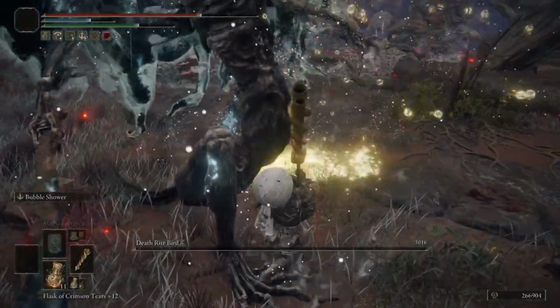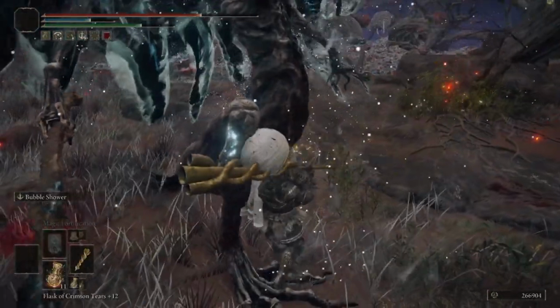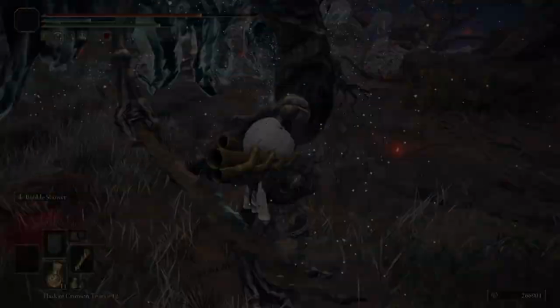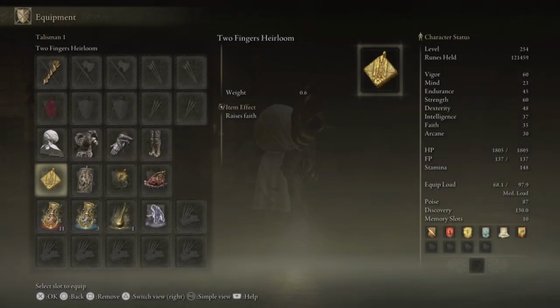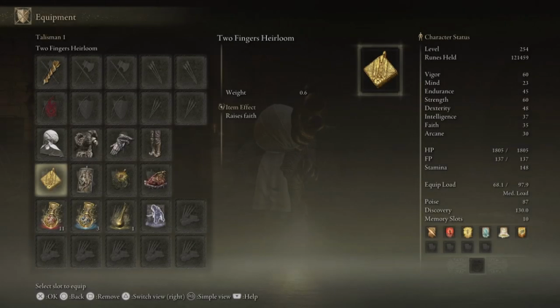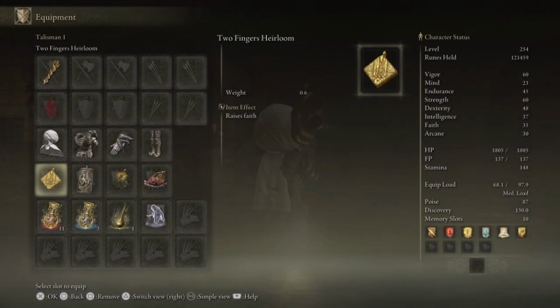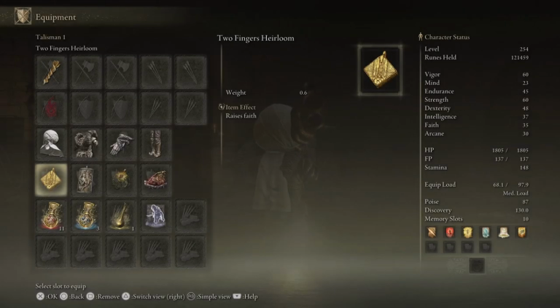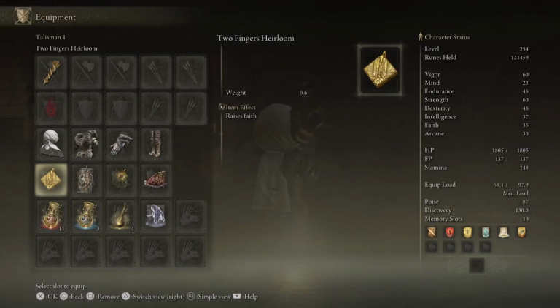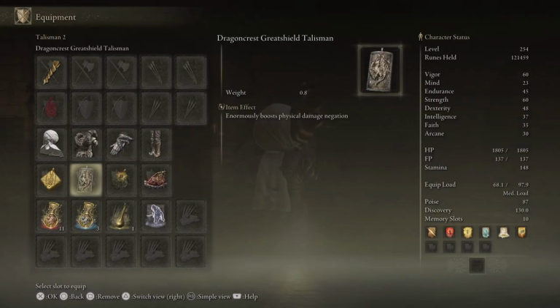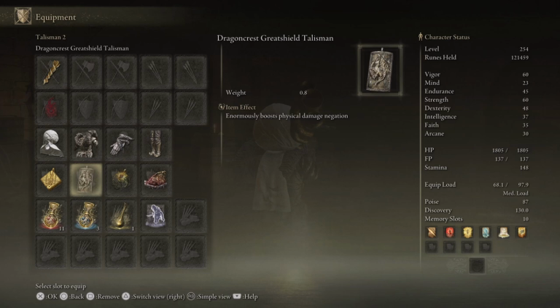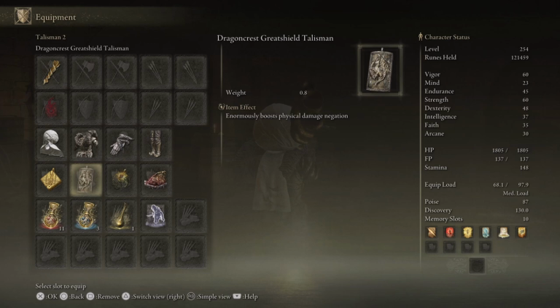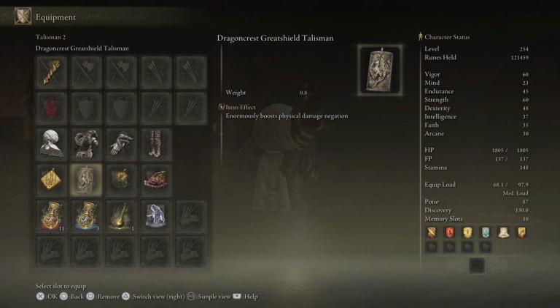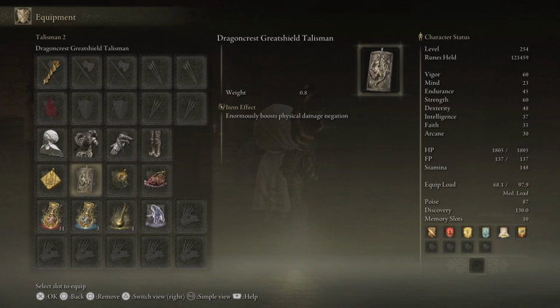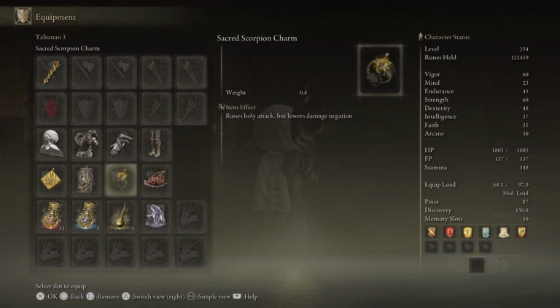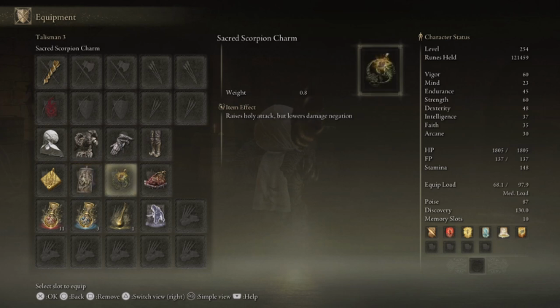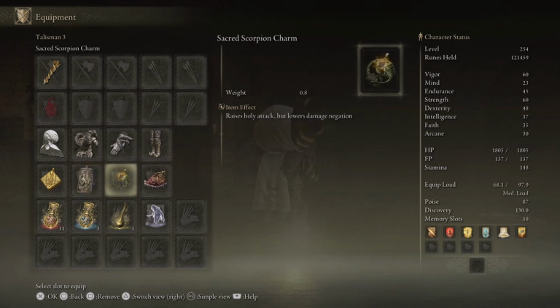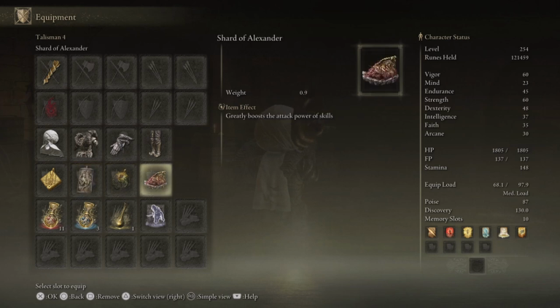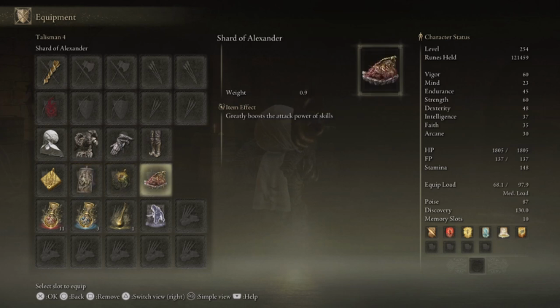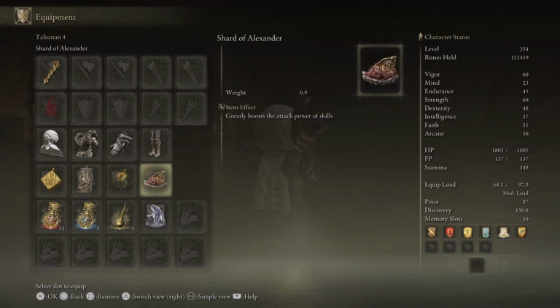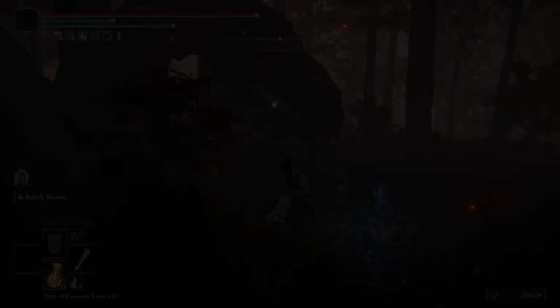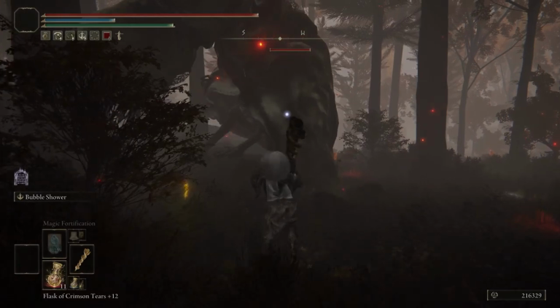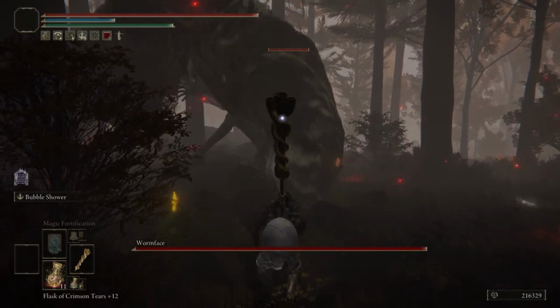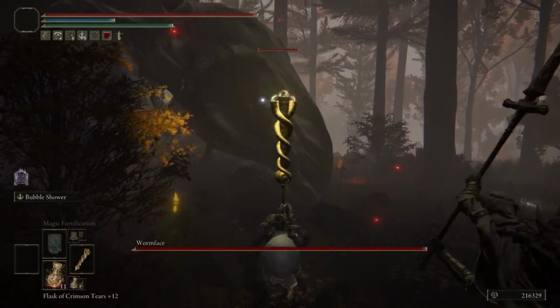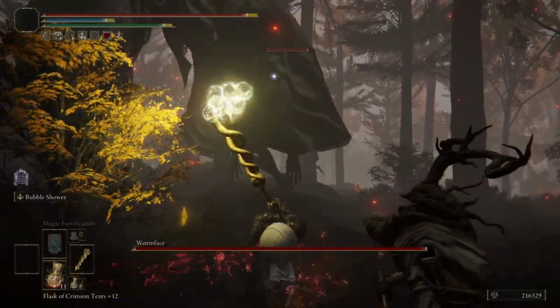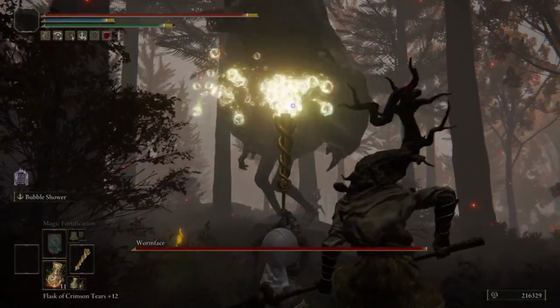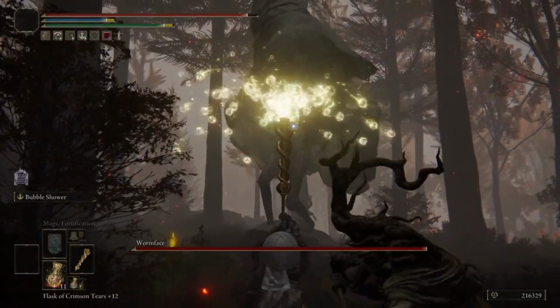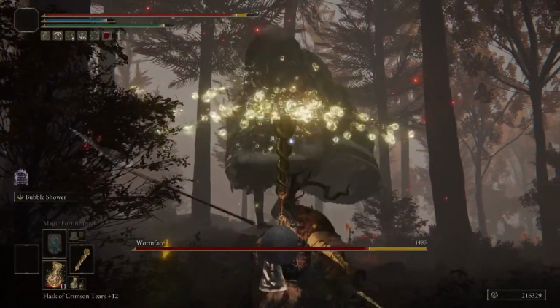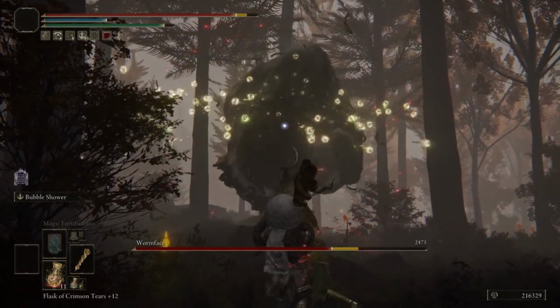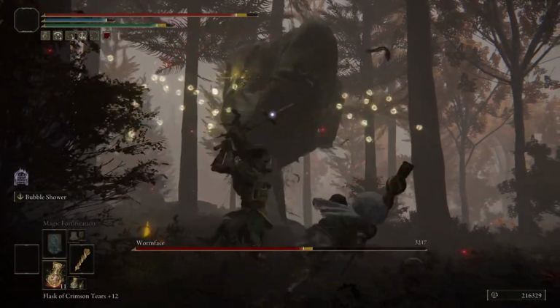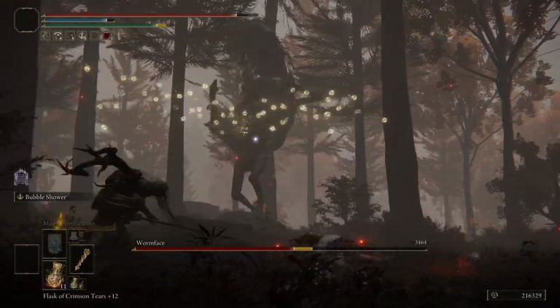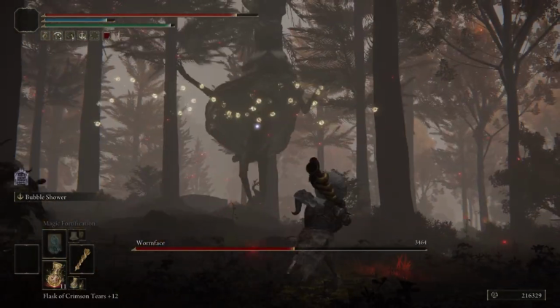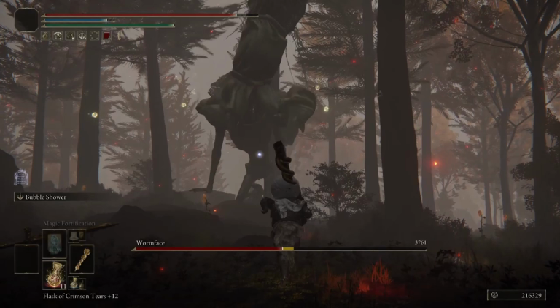The talismans I use for my build are the Two Fingers Heirloom, the Dragon Crest Great Shield Talisman, the Sacred Scorpion Charm, and the Shard of Alexander. The main one I would suggest swapping out for the Bull Goat's Talisman, if you need it, would be the Two Fingers Heirloom.